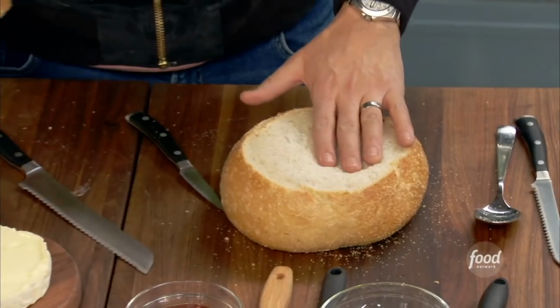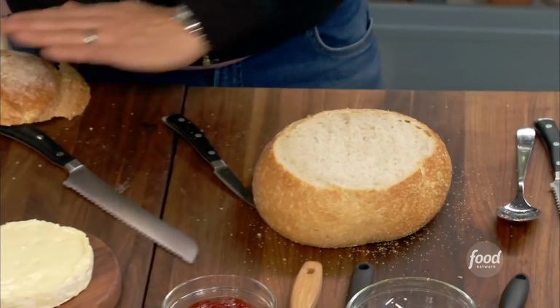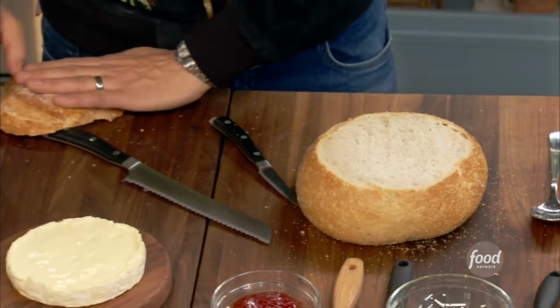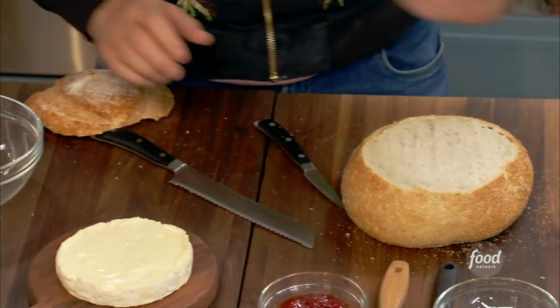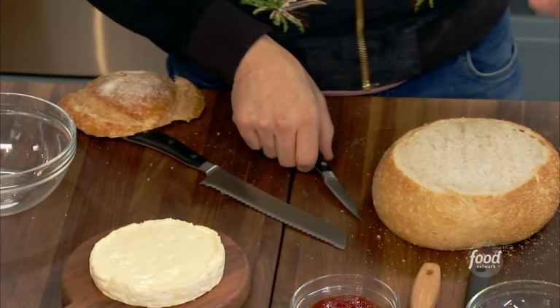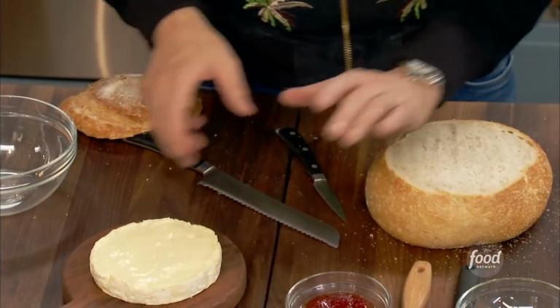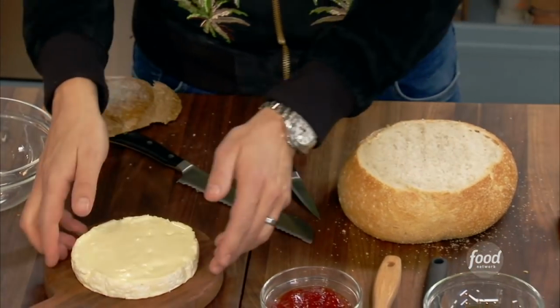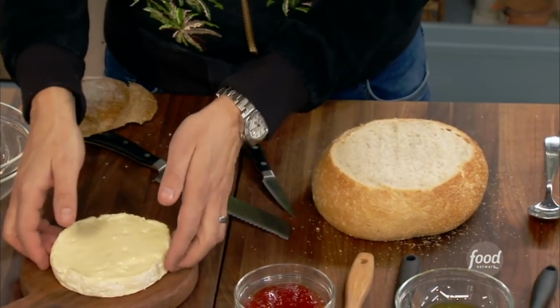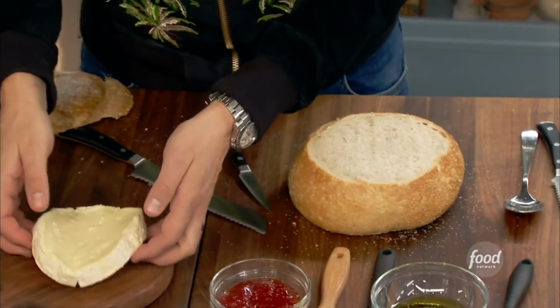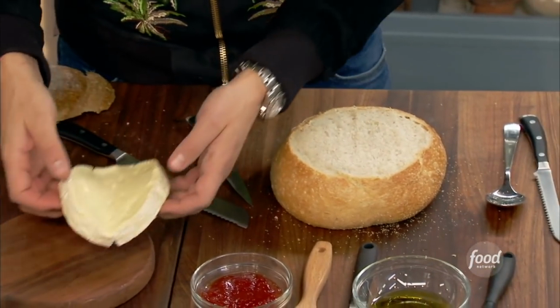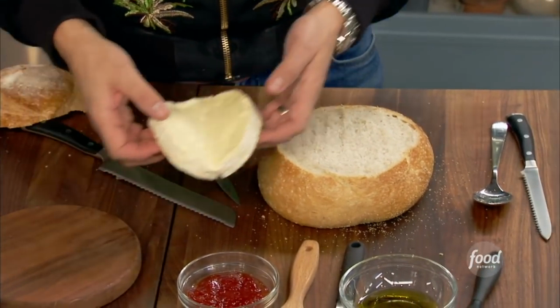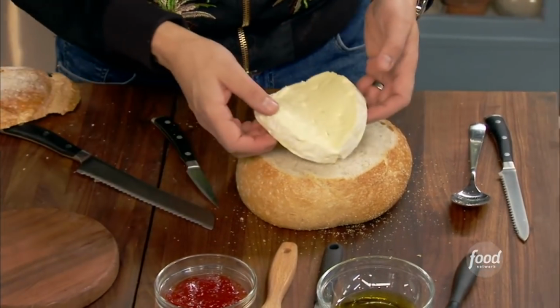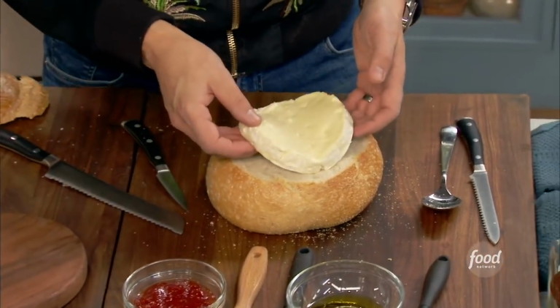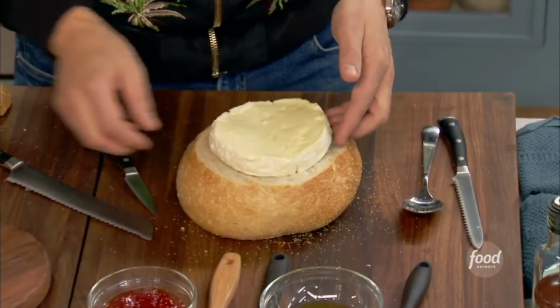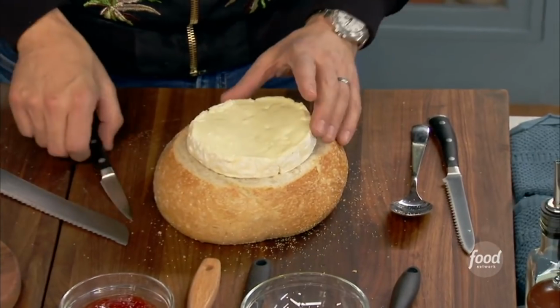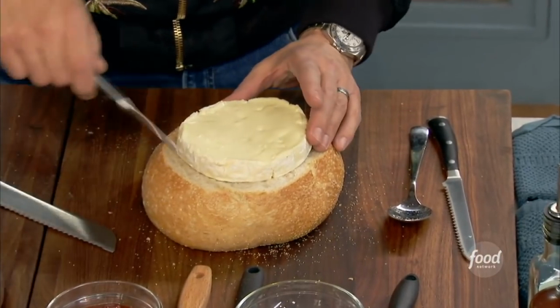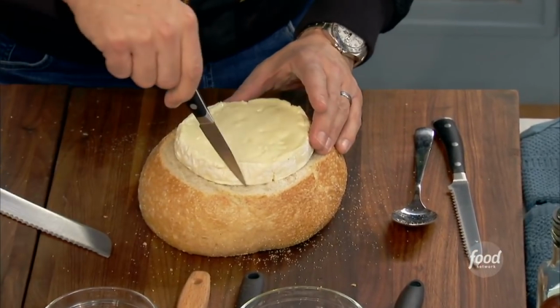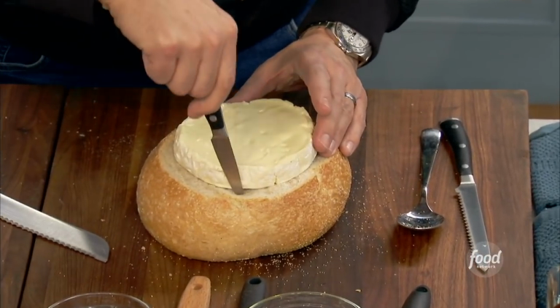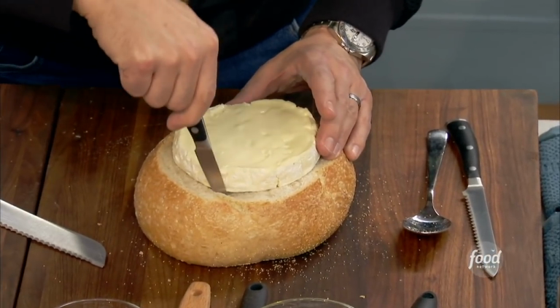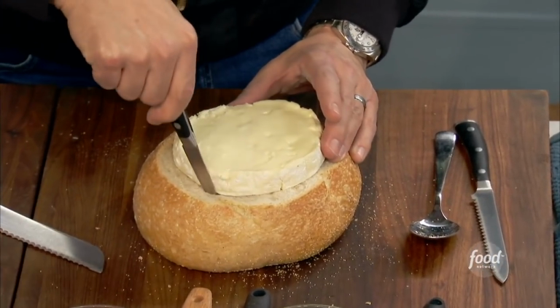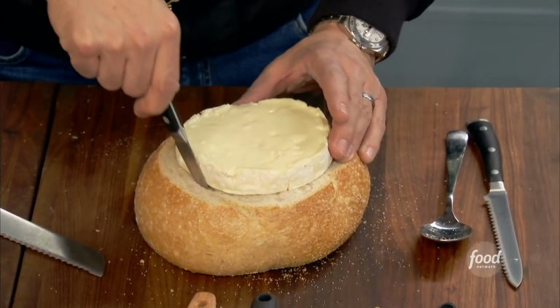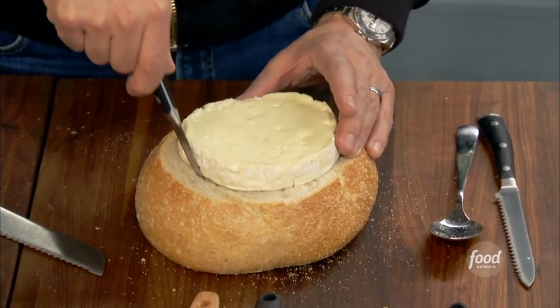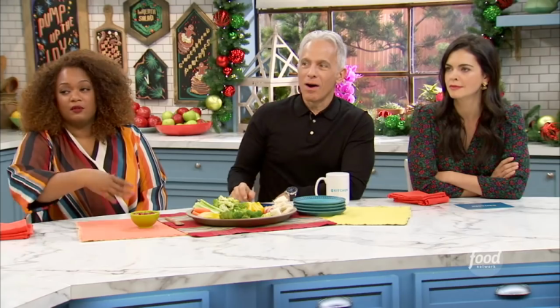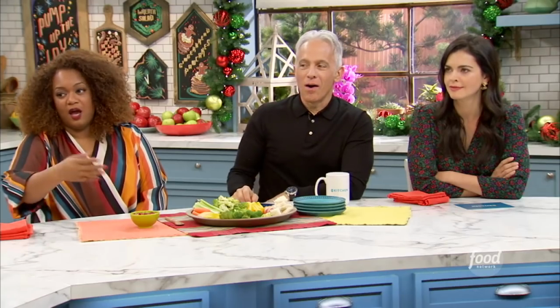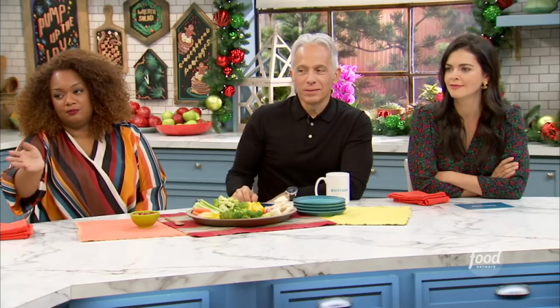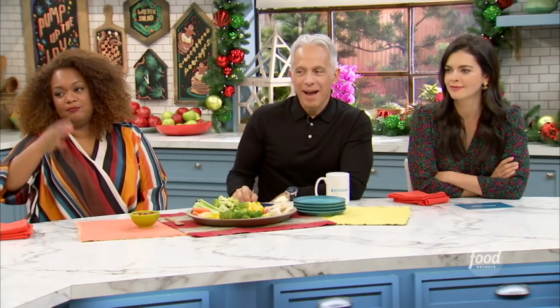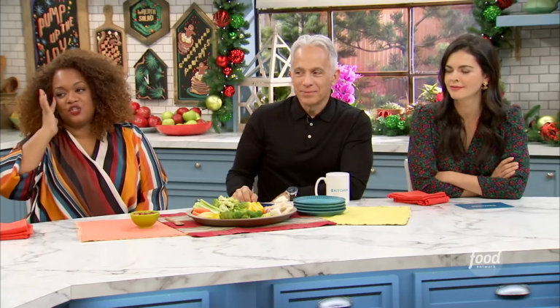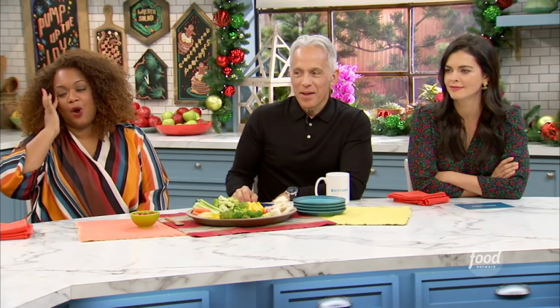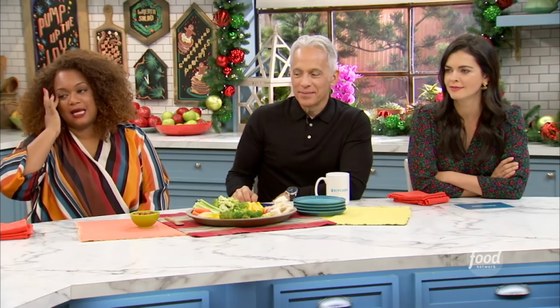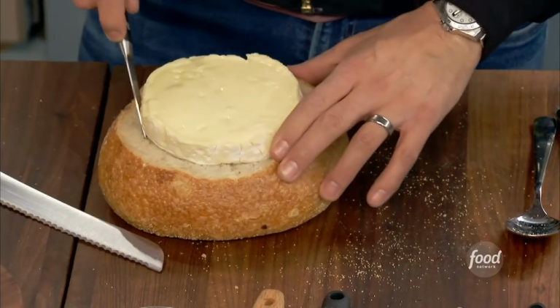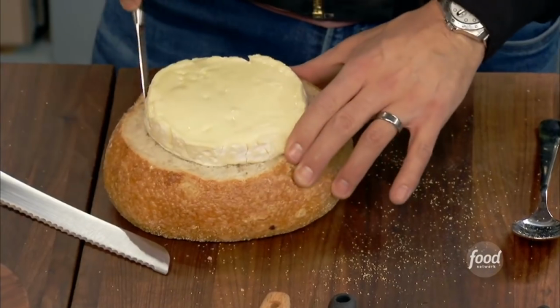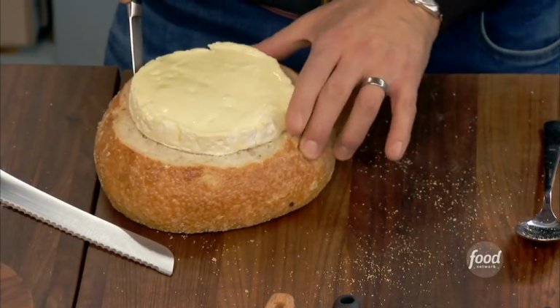Now we're going to save this for a little bit. Now we're going to take our brie, kind of measure it up right in the center of that, and cut around the brie. Do you see what I'm getting at, Jeffries? Measure twice, cut once. Exactly.